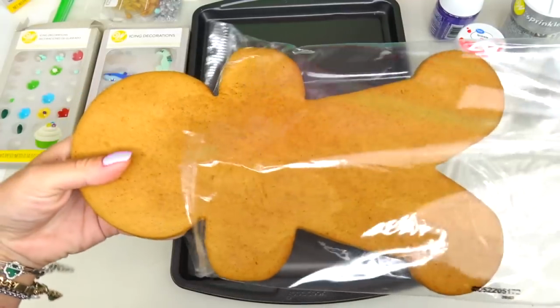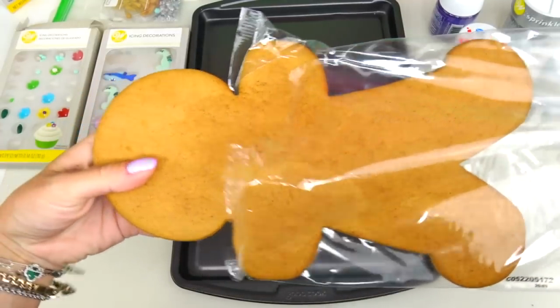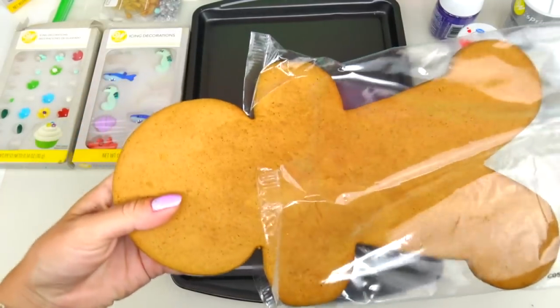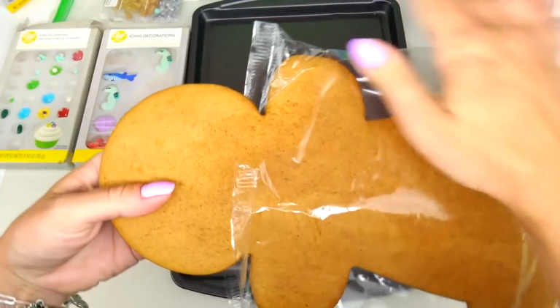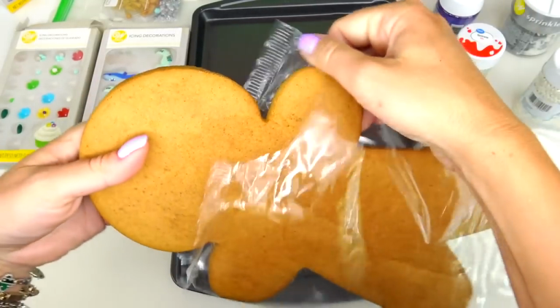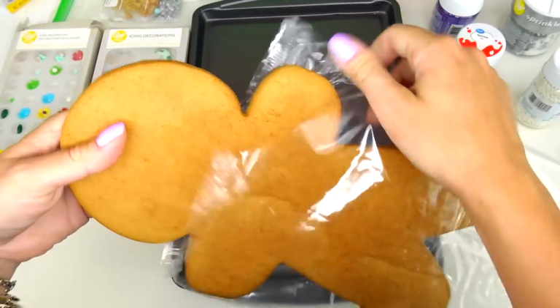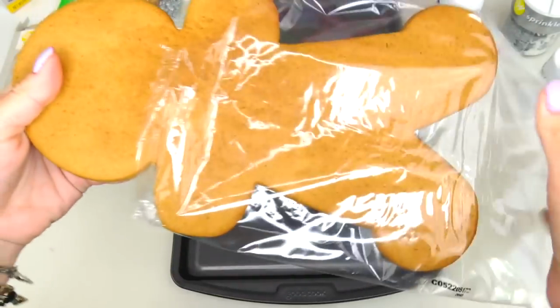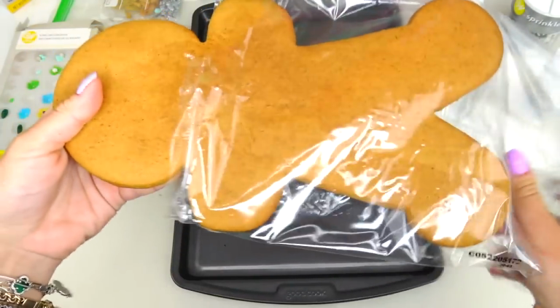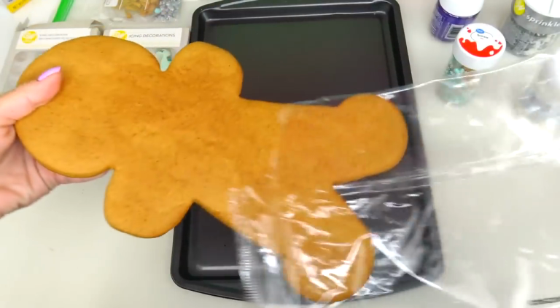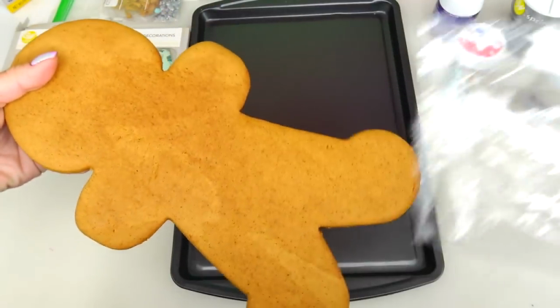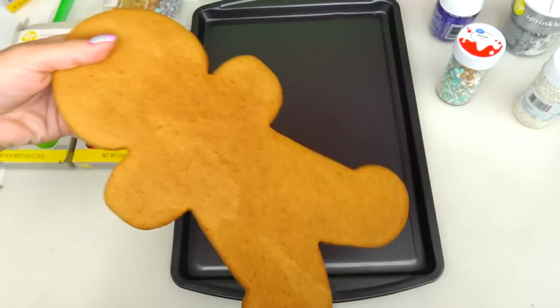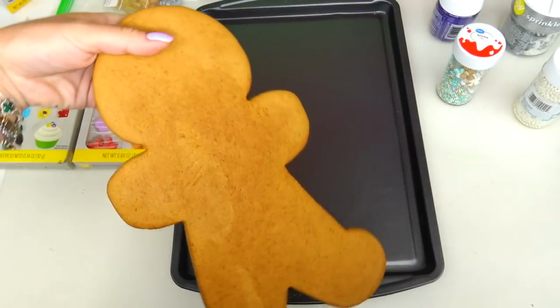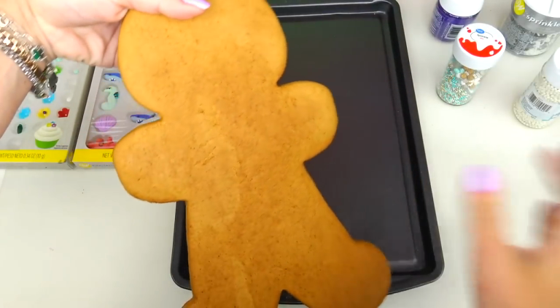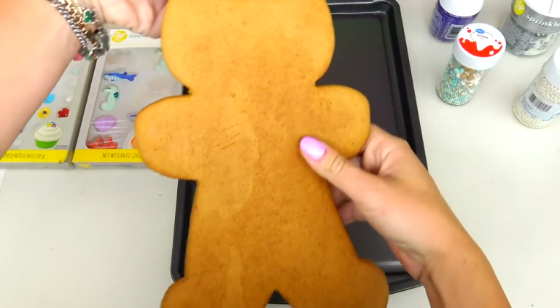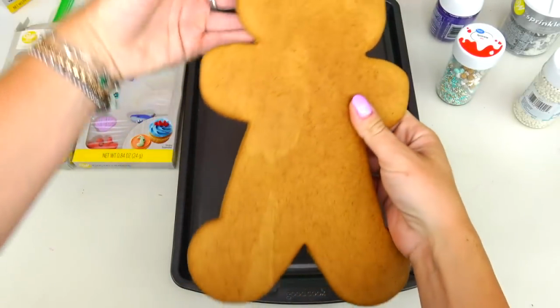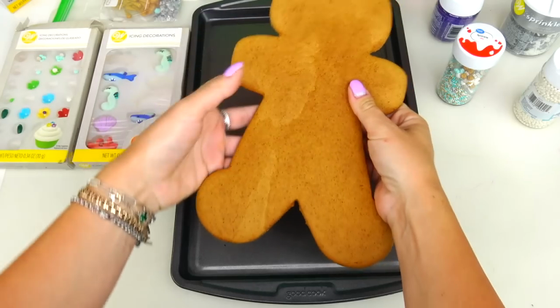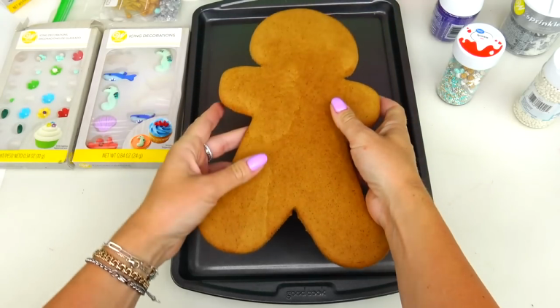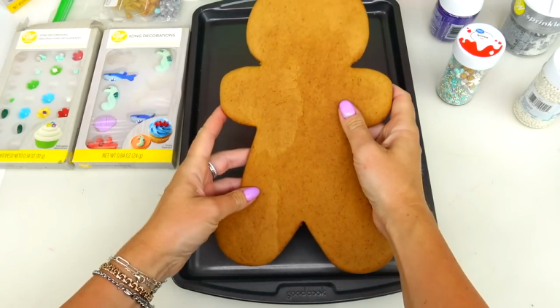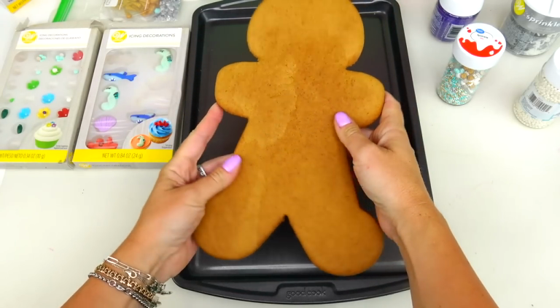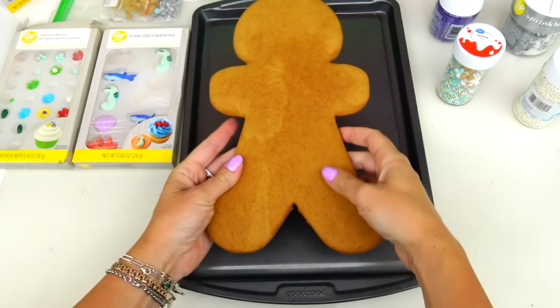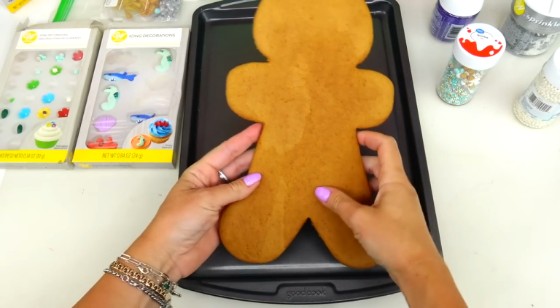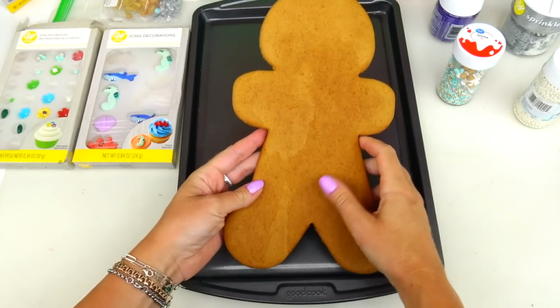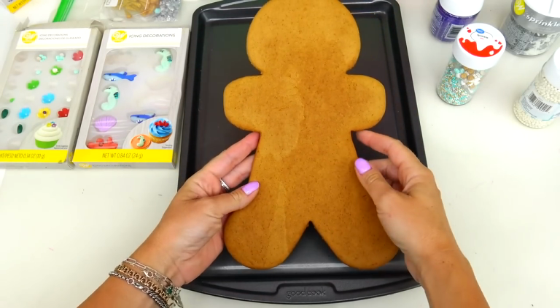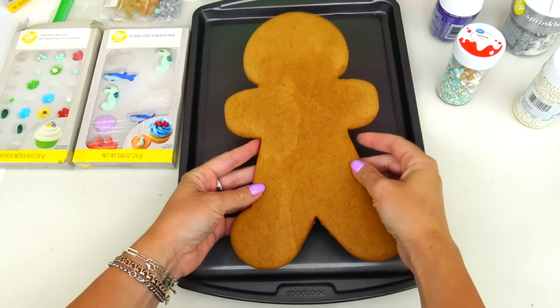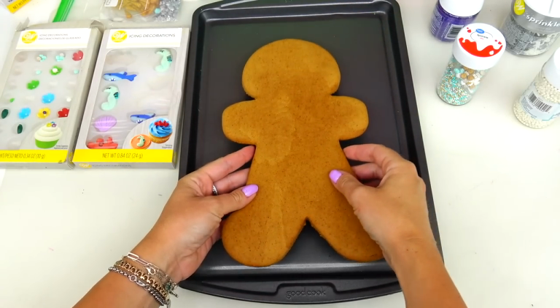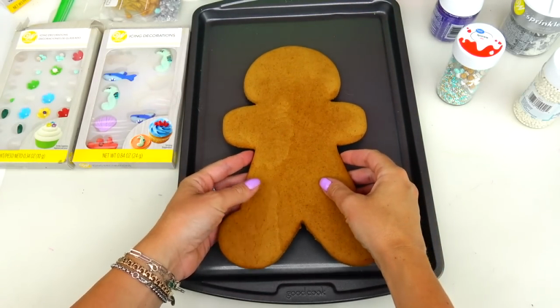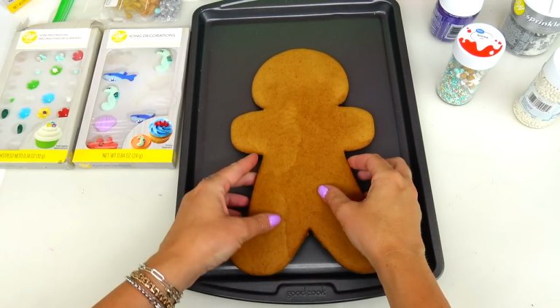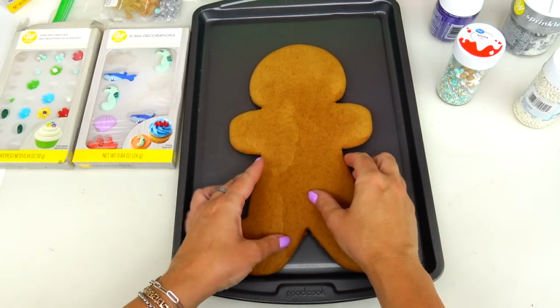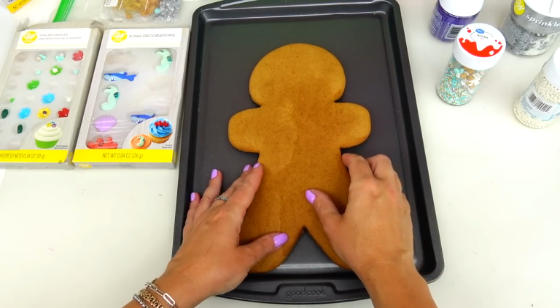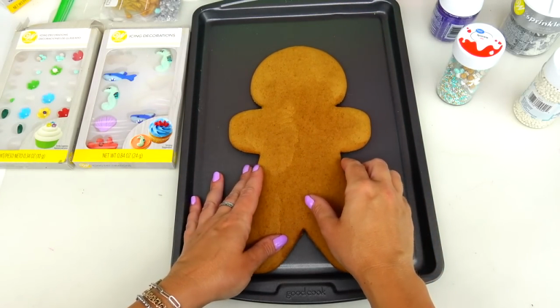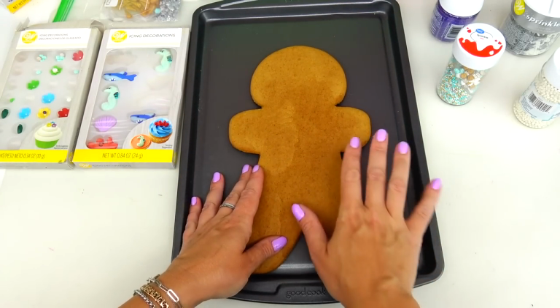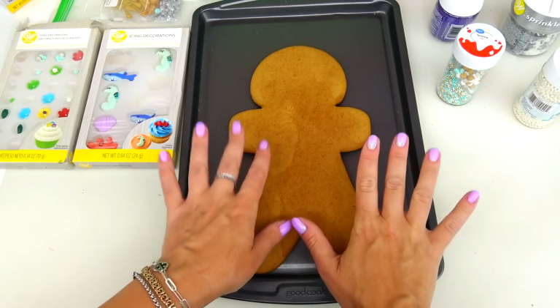Without further ado, let's transform this cookie into Ursula! Oh, by the way - Ursula is played by Melissa McCarthy in the new Disney The Little Mermaid live action 2023 movie.